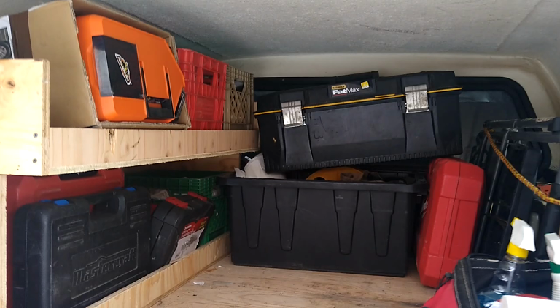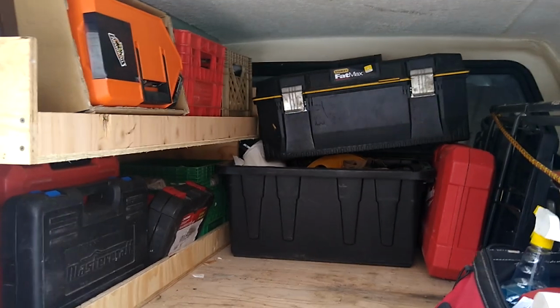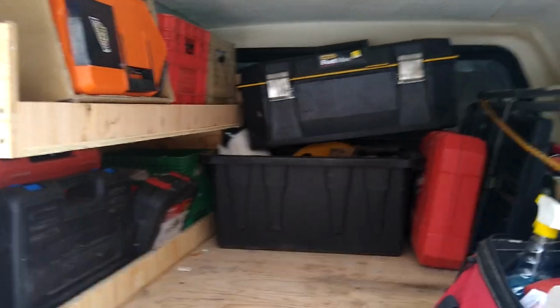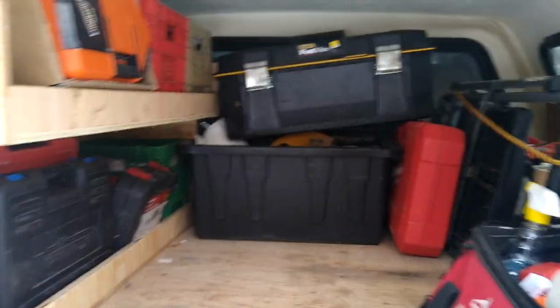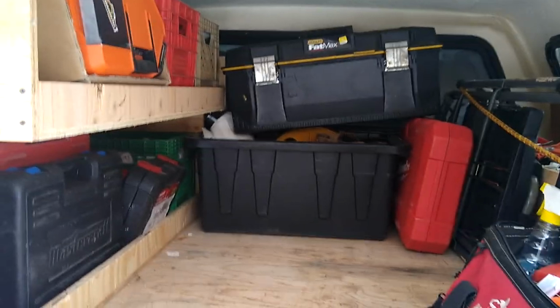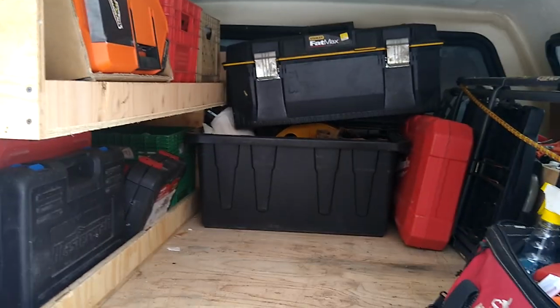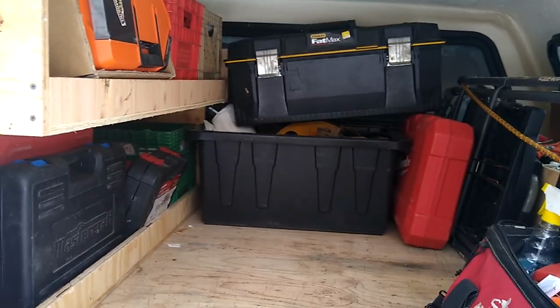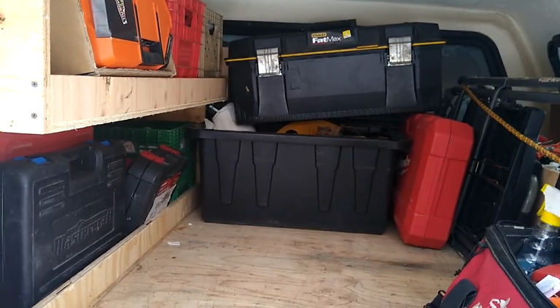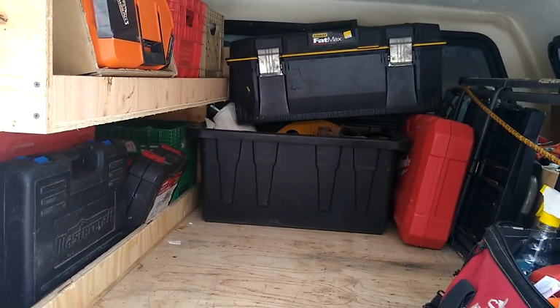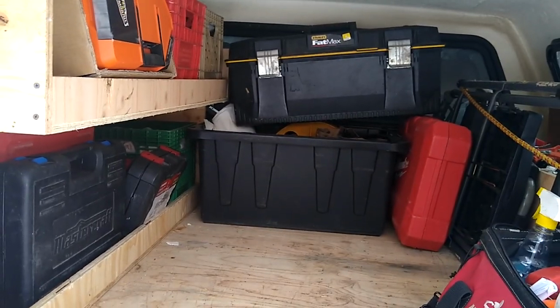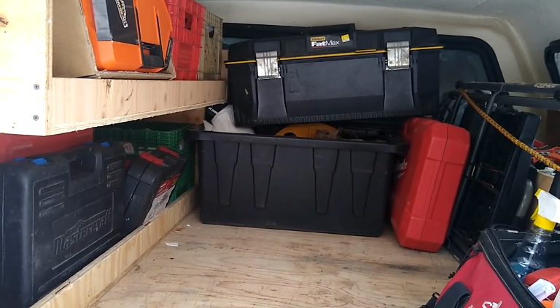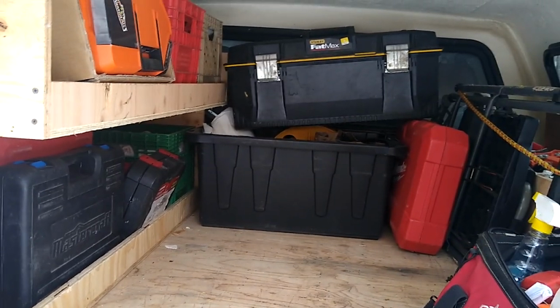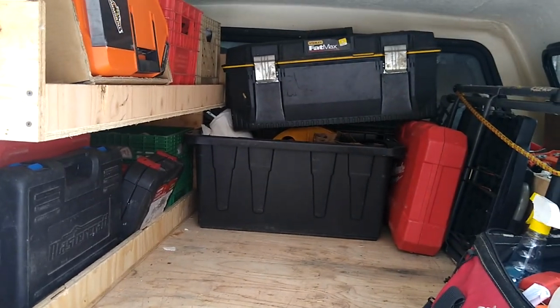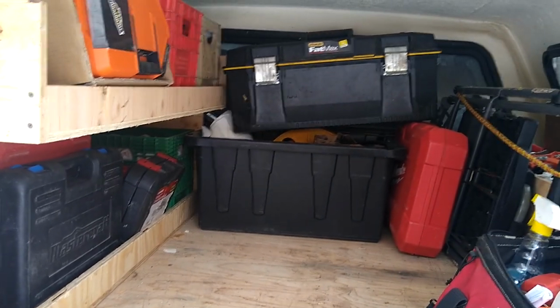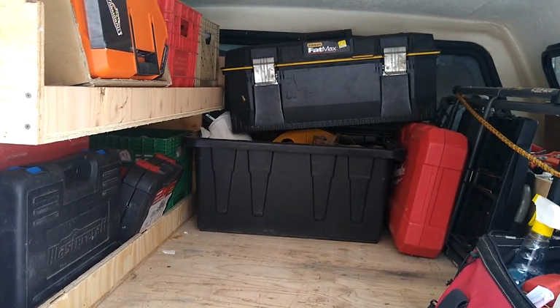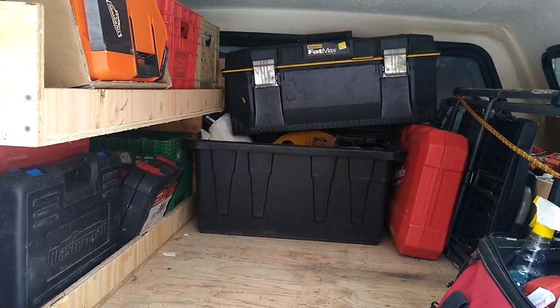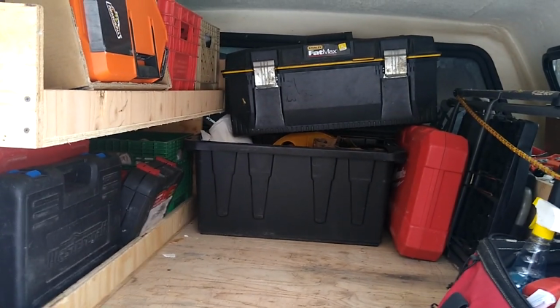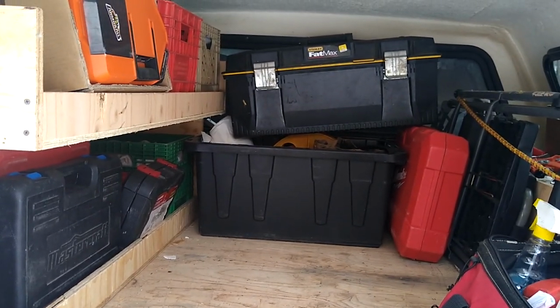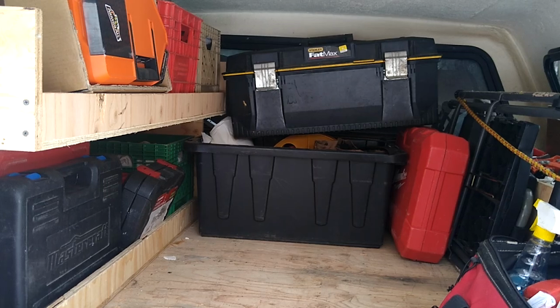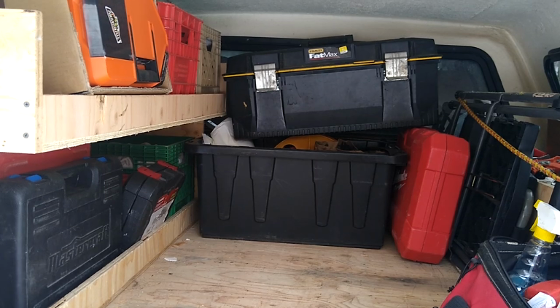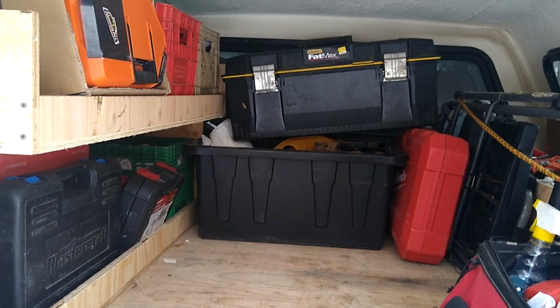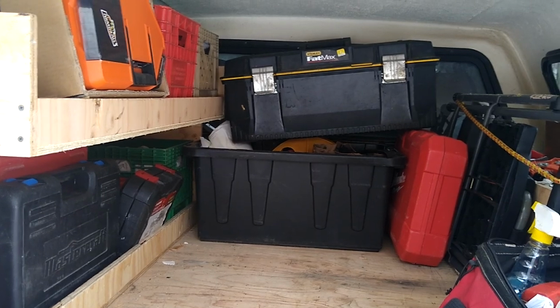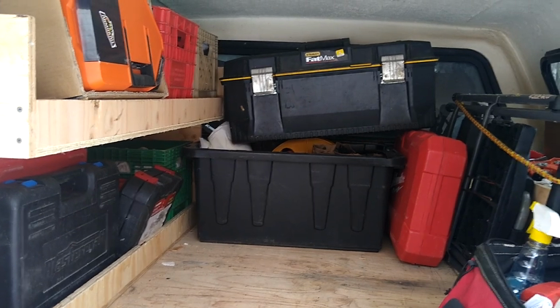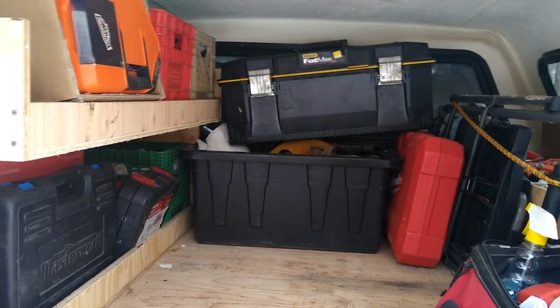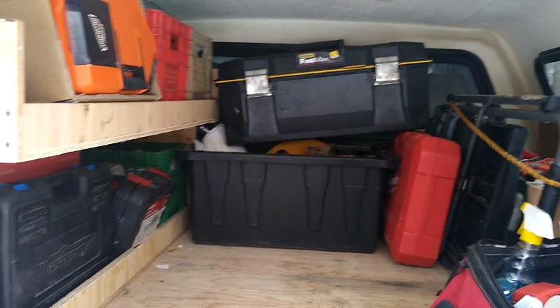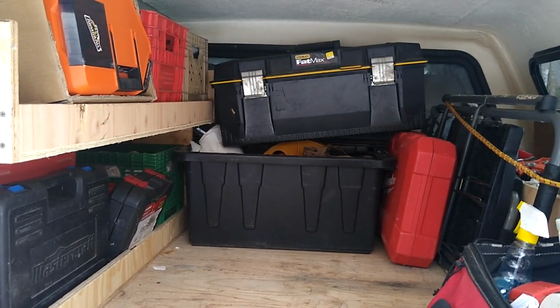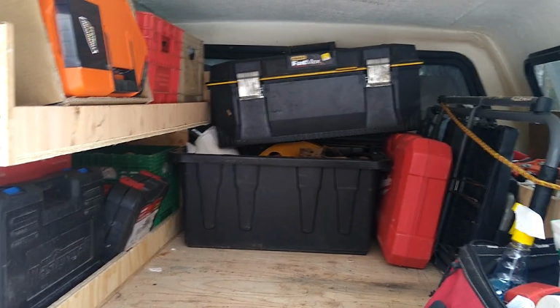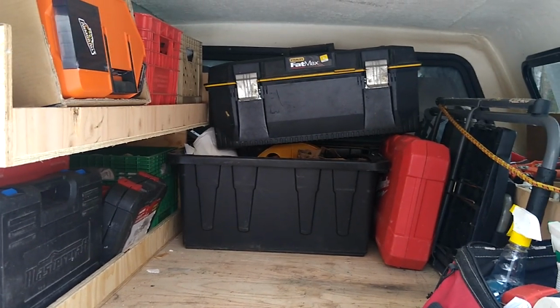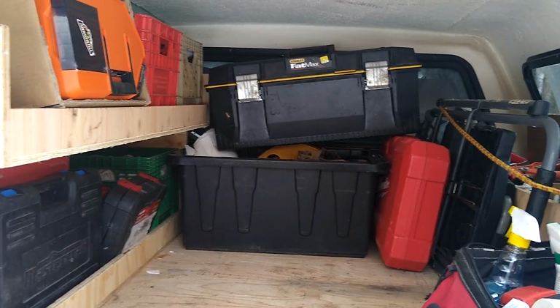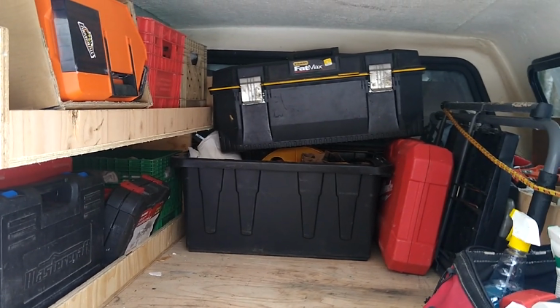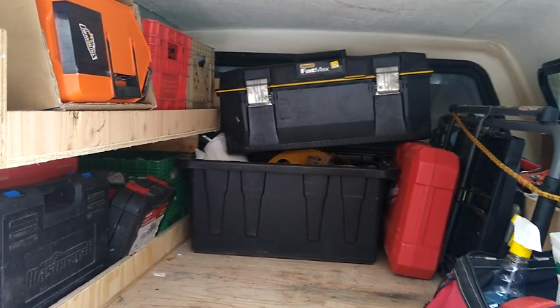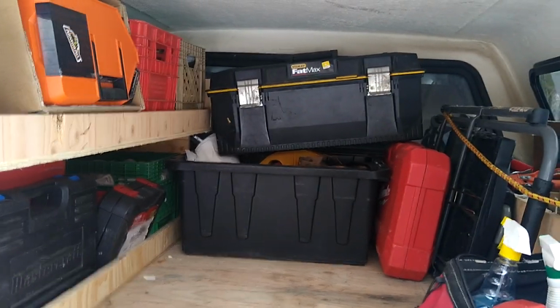In the middle I've got a box of goodies — extension cords, a couple of hazmat suits or Tyvek suits, a bag of nails, screws, things like that.